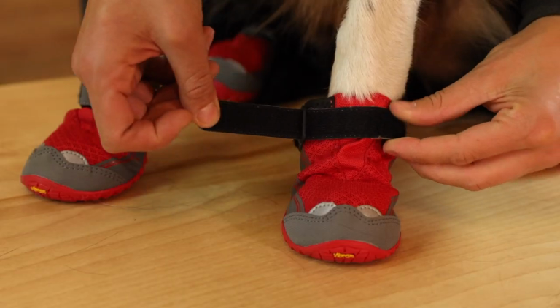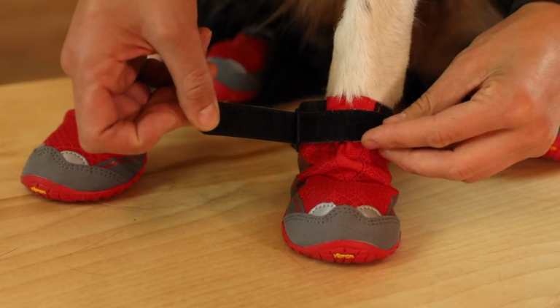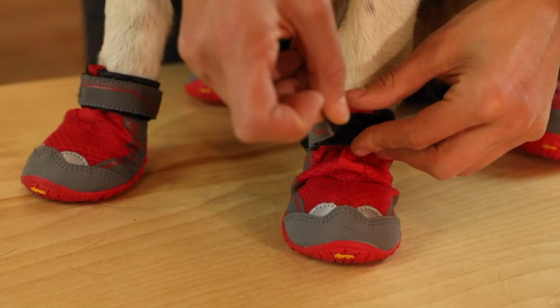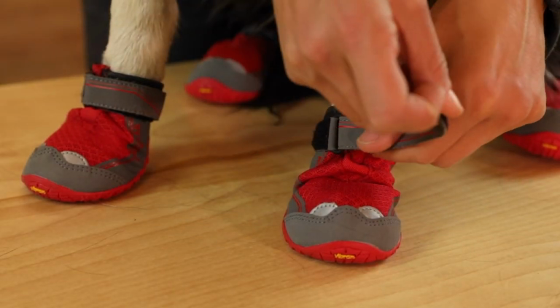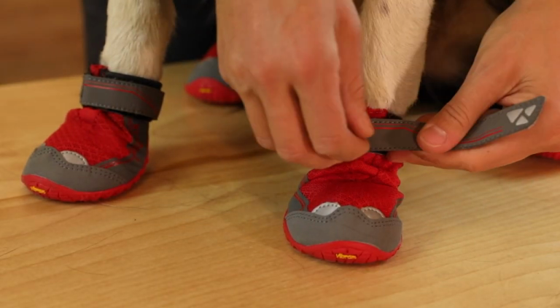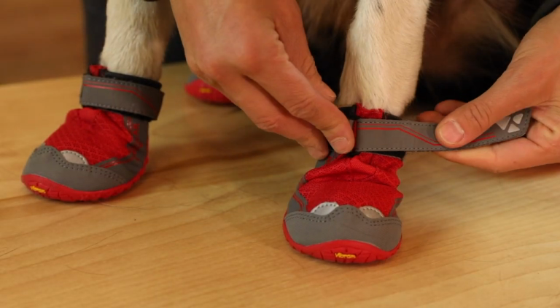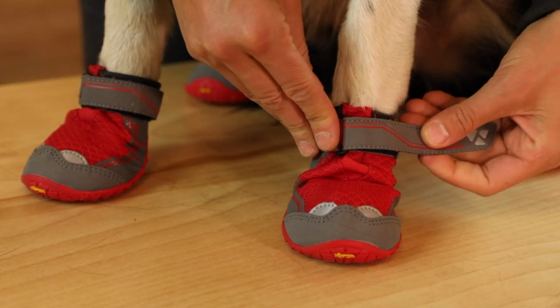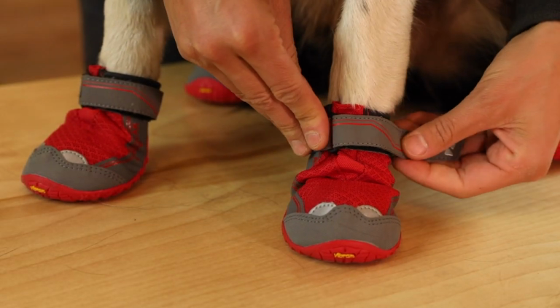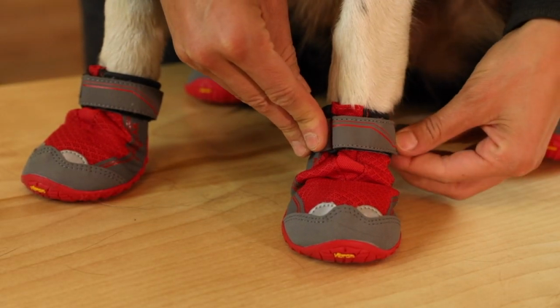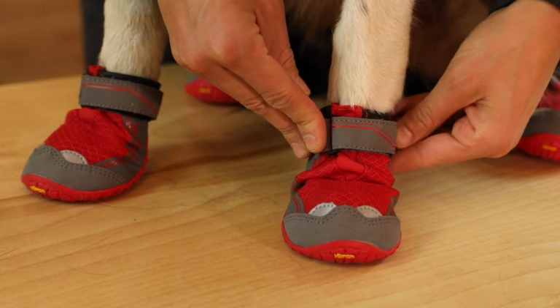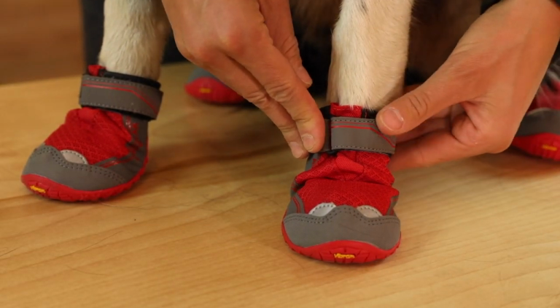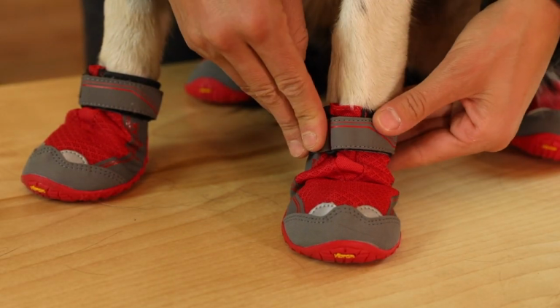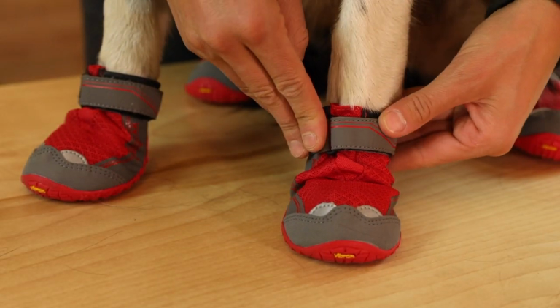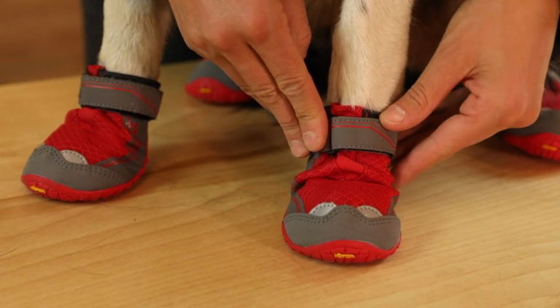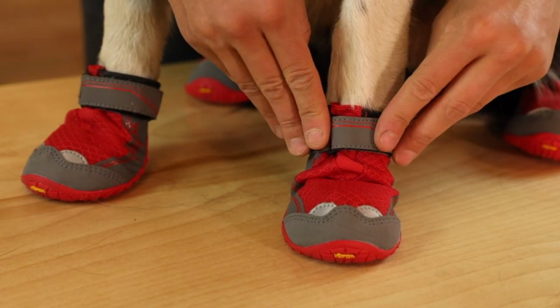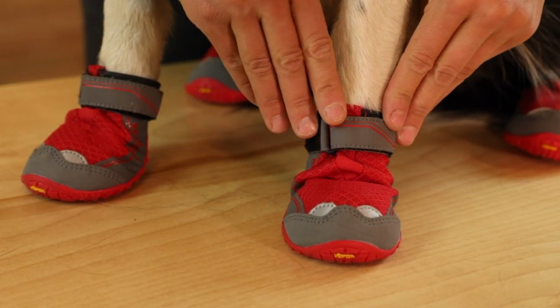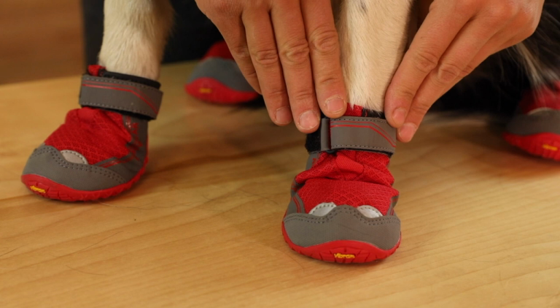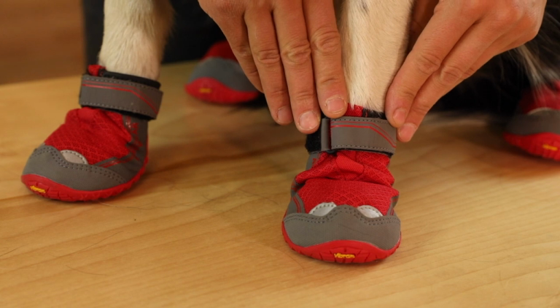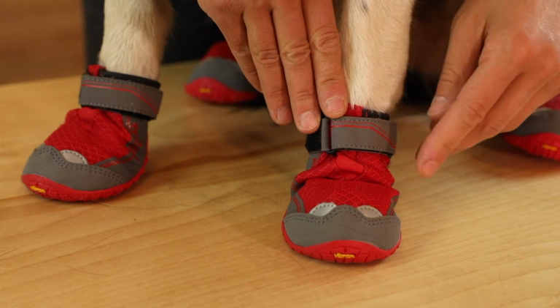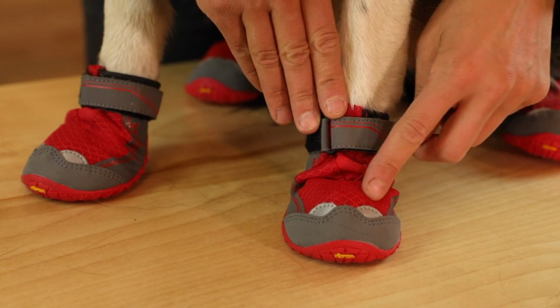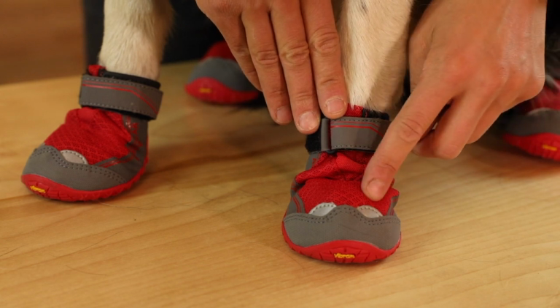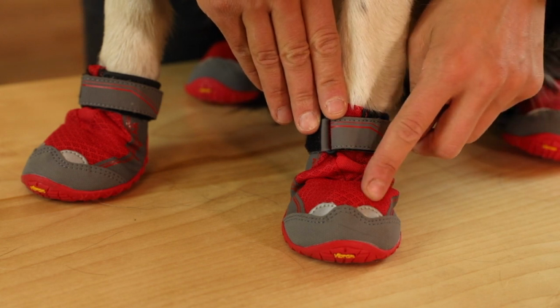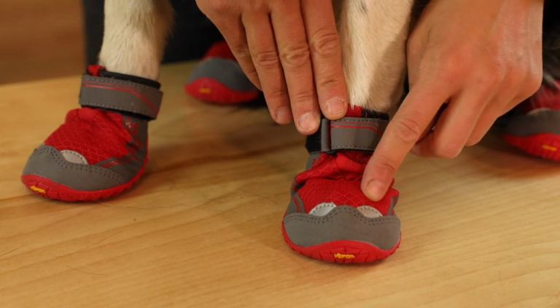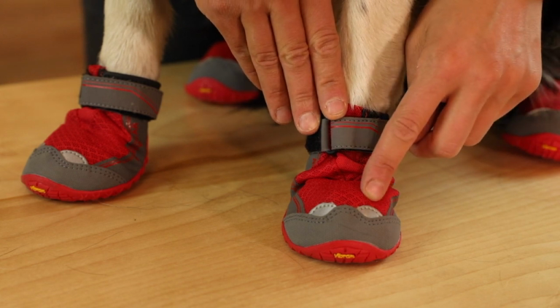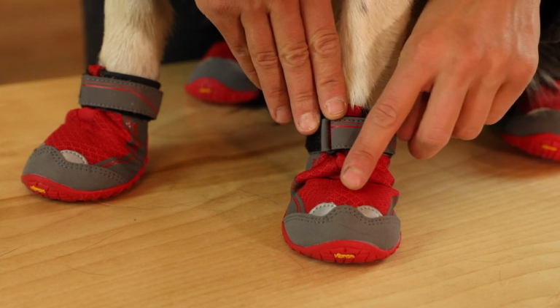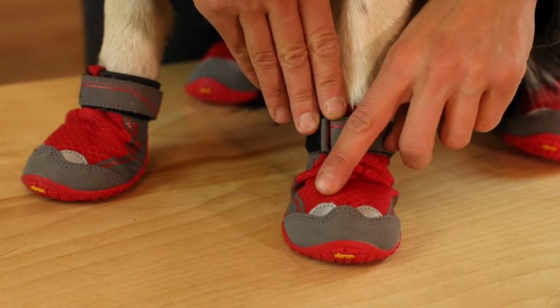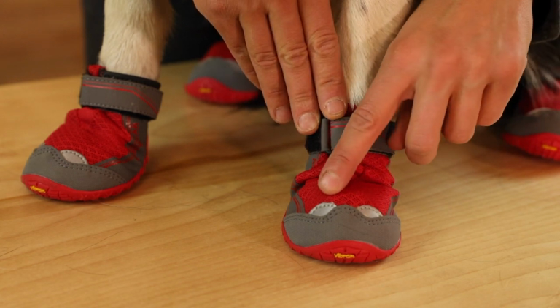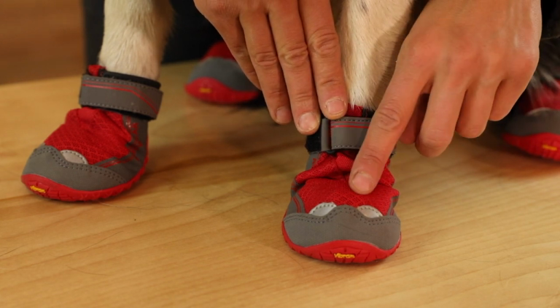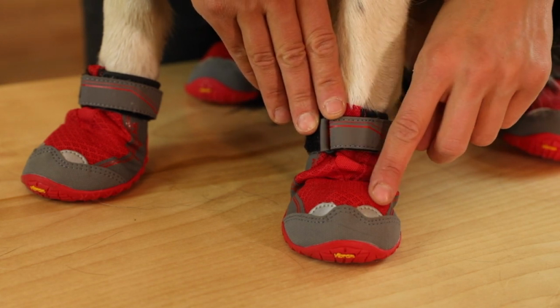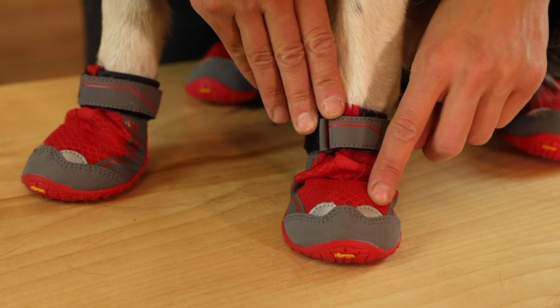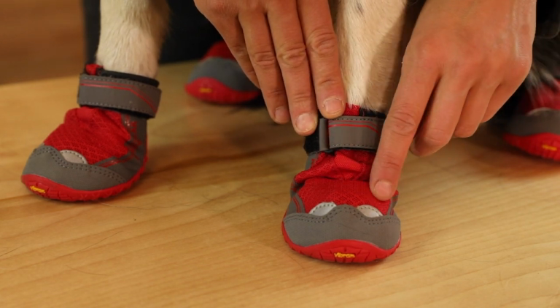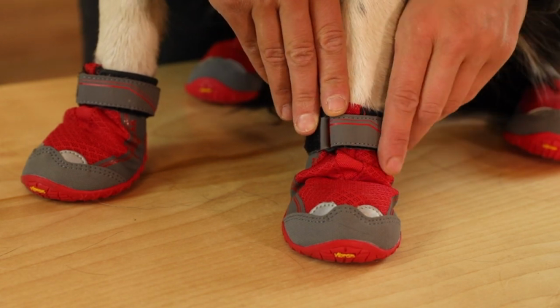You get a secure fit with a hook and loop cinch closure system that works even when it's wet, and the reflective trim helps with visibility in low light conditions.